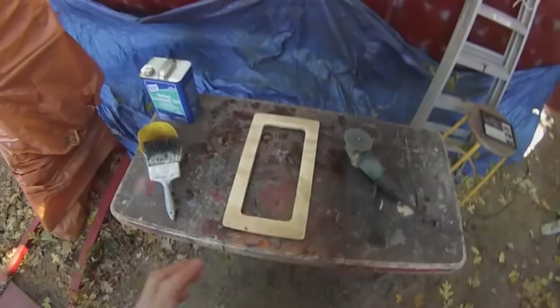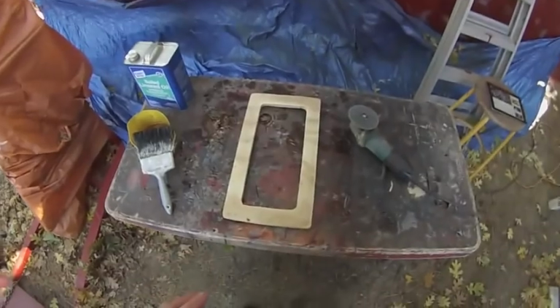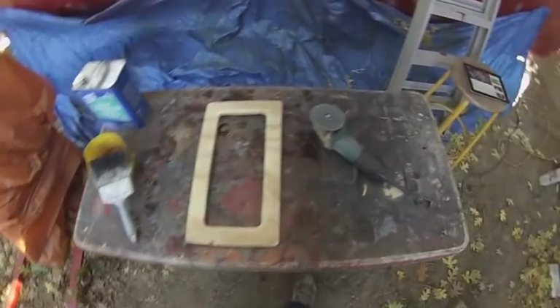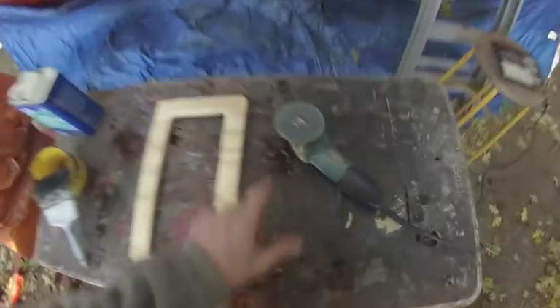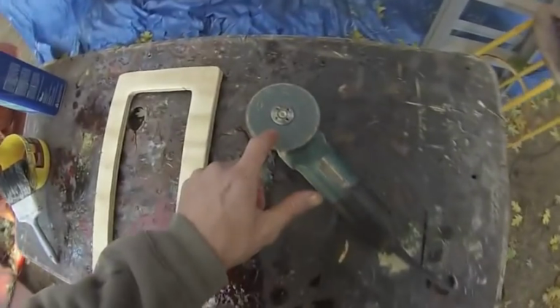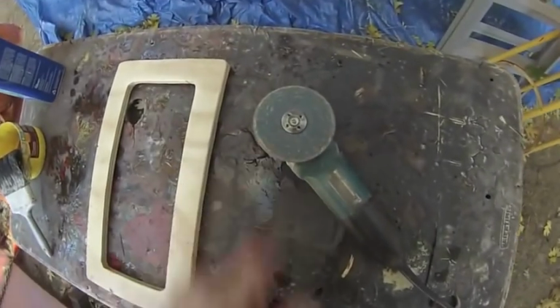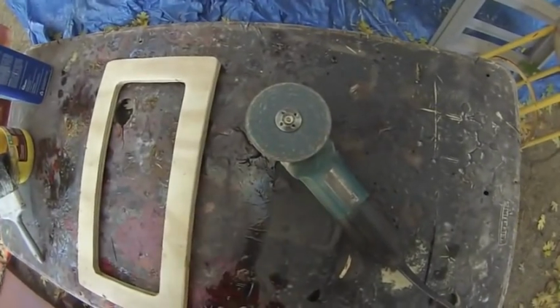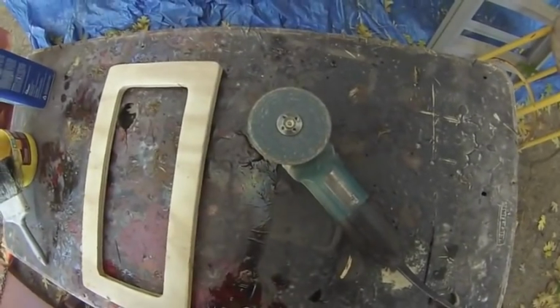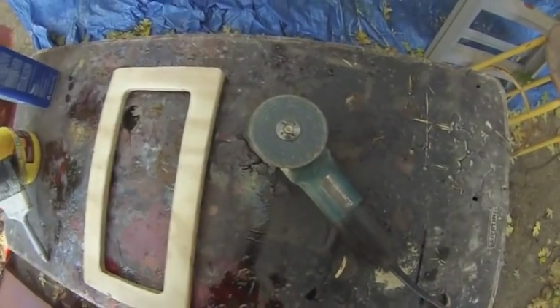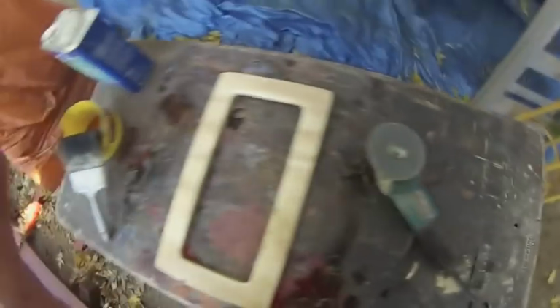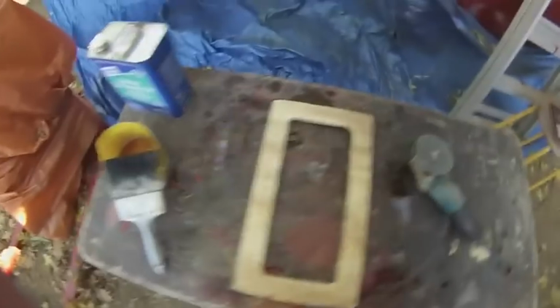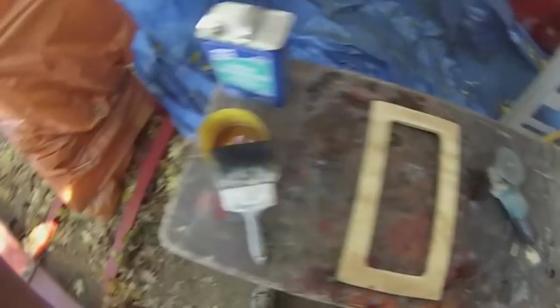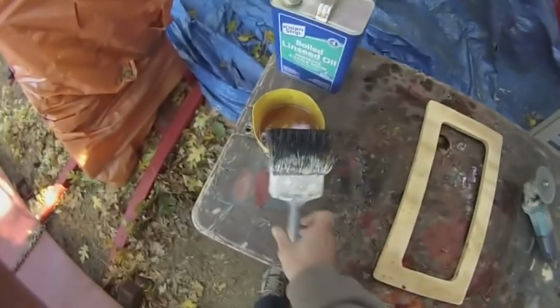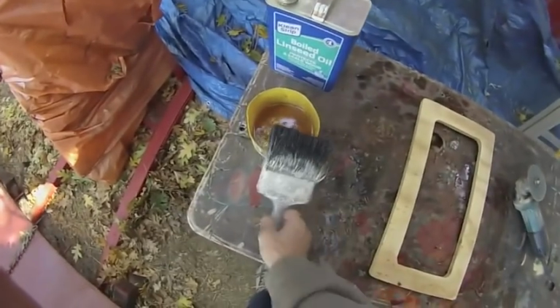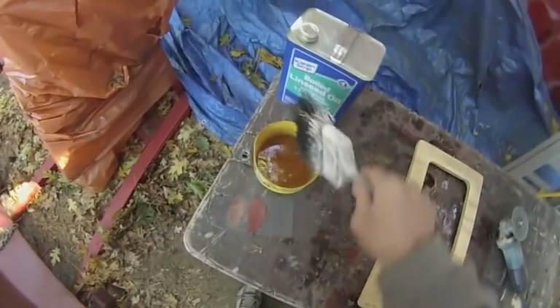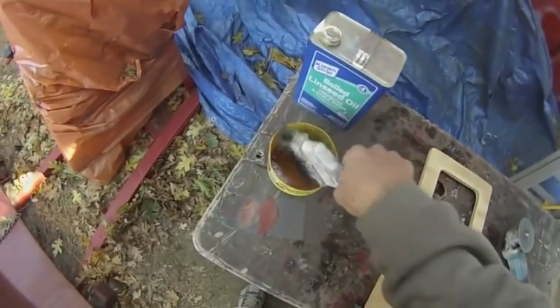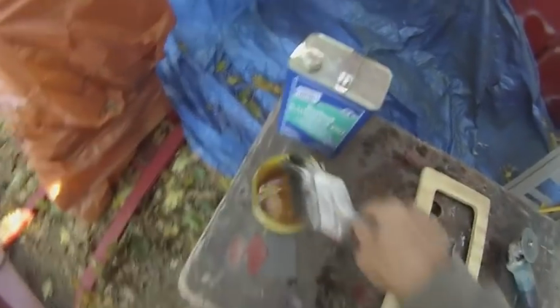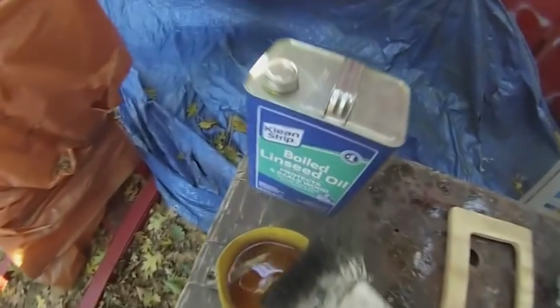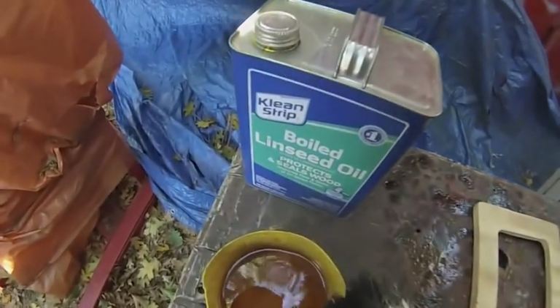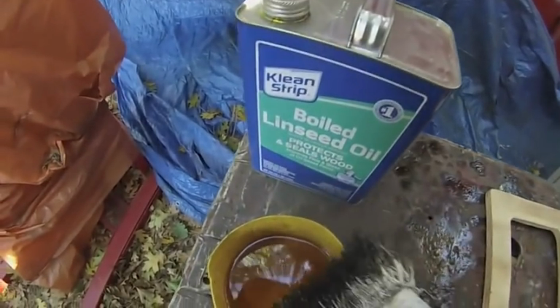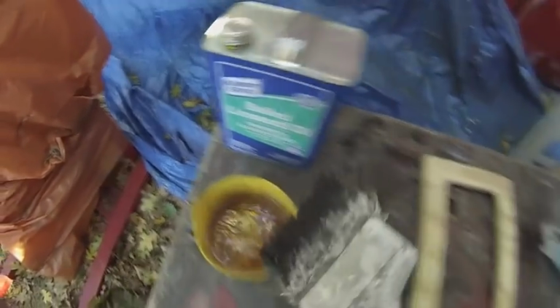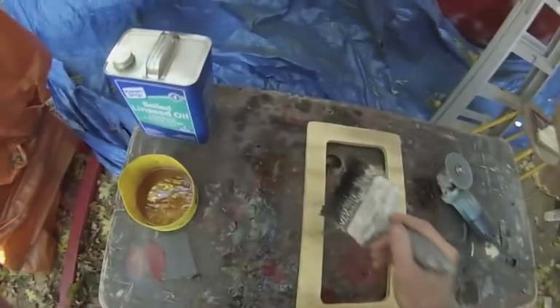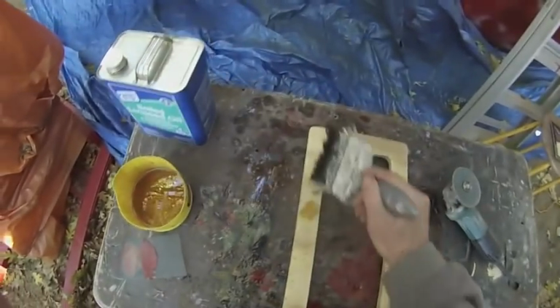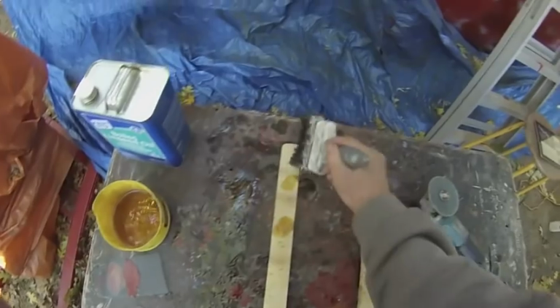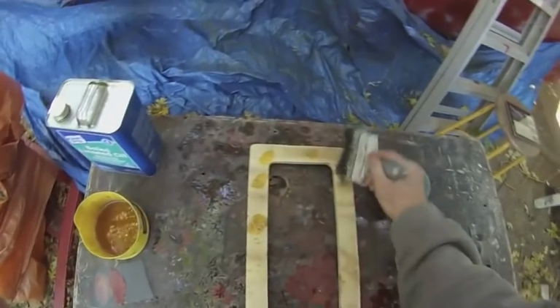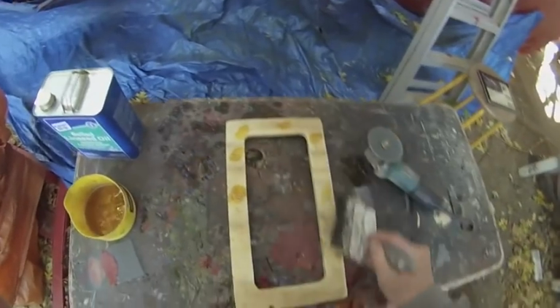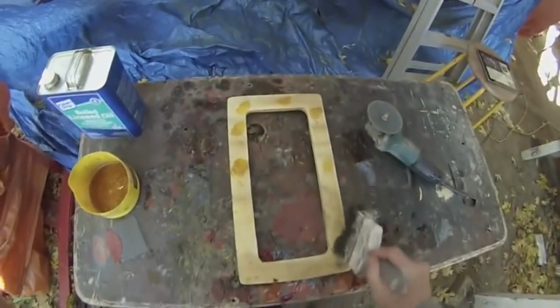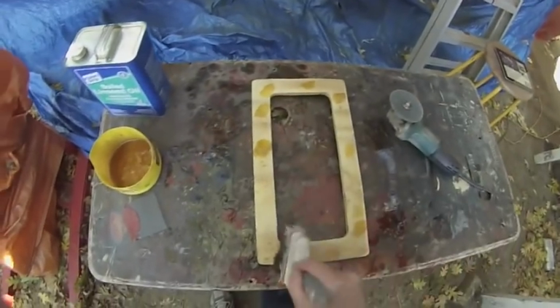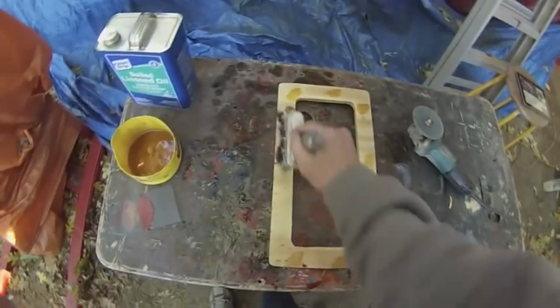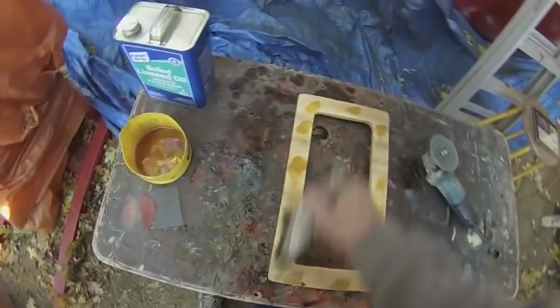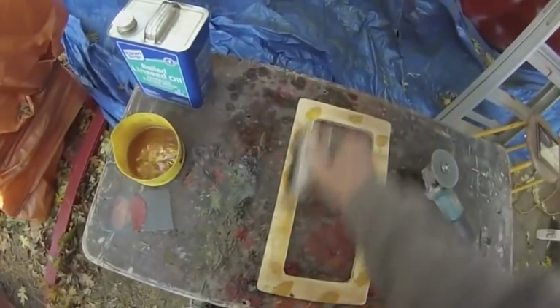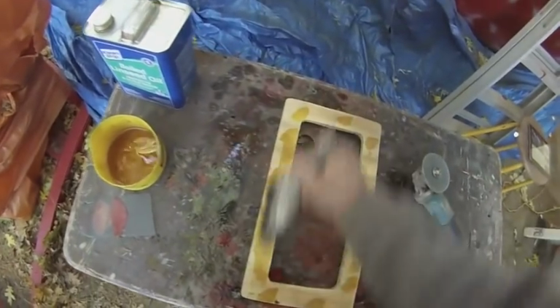Just got done using the grinder with a sanding disc on it, and now all I do is dip some boiled linseed oil on a brush and dab it around and then coat it thoroughly.